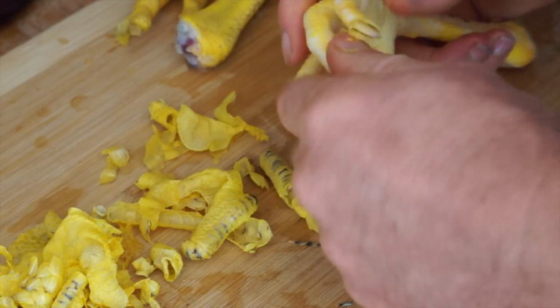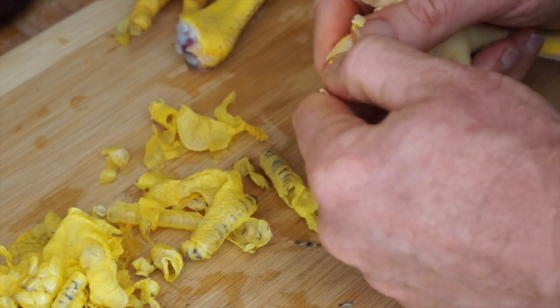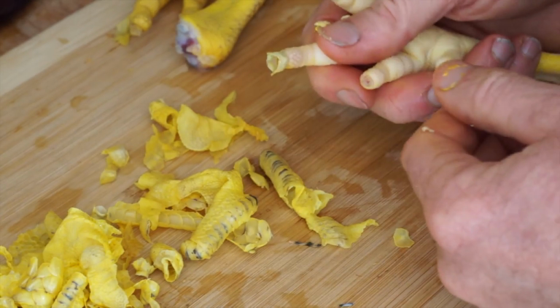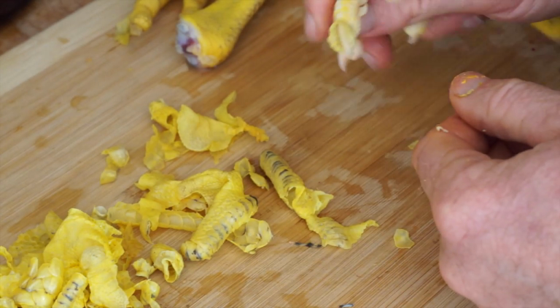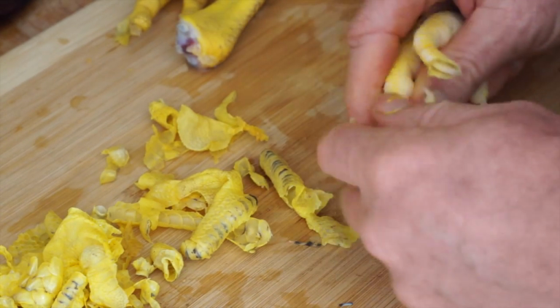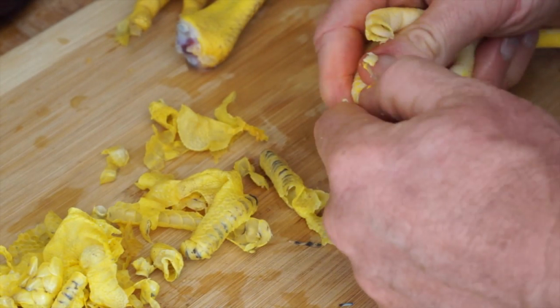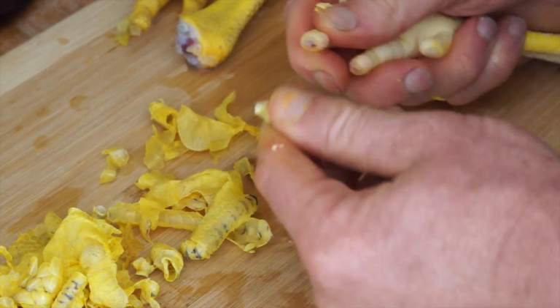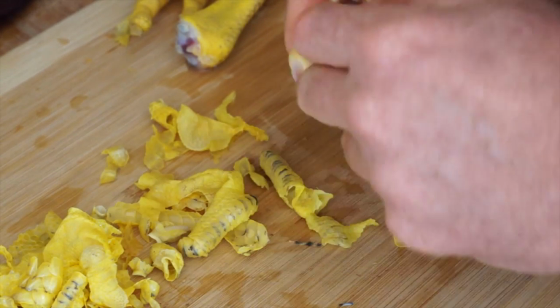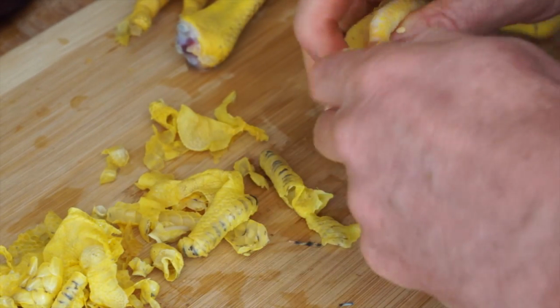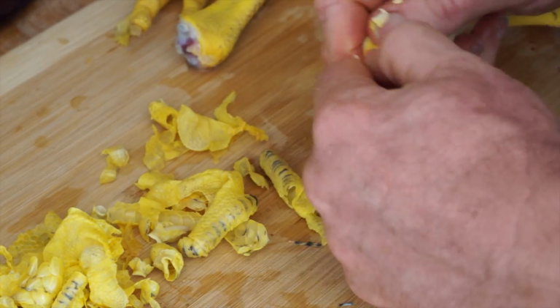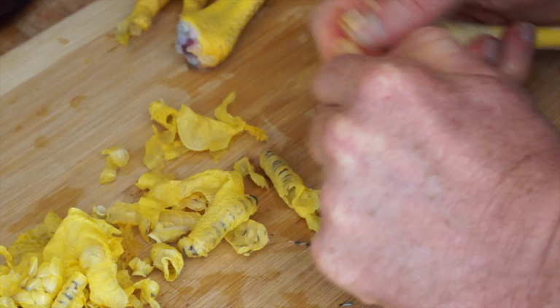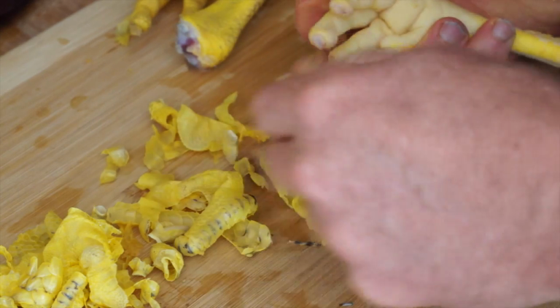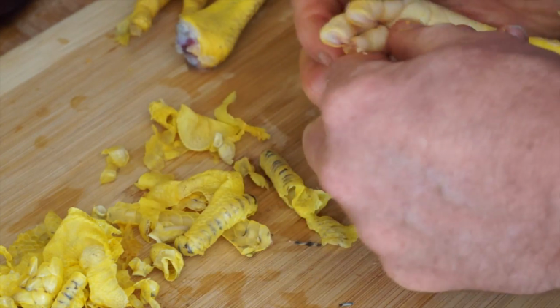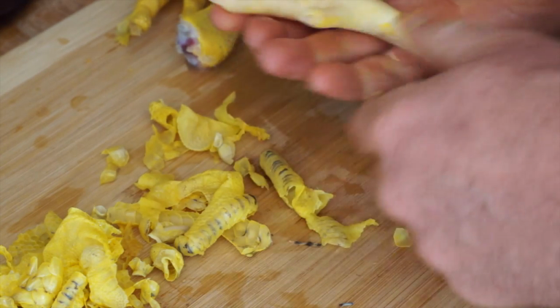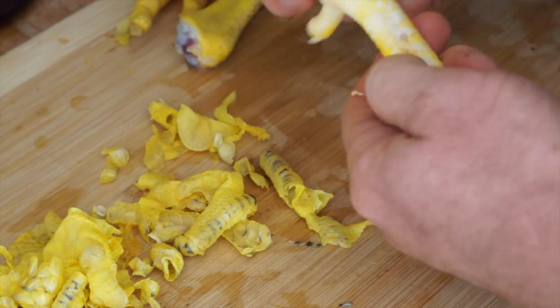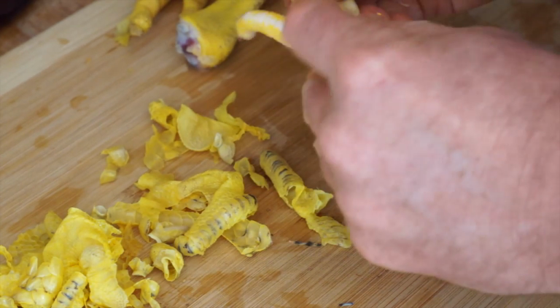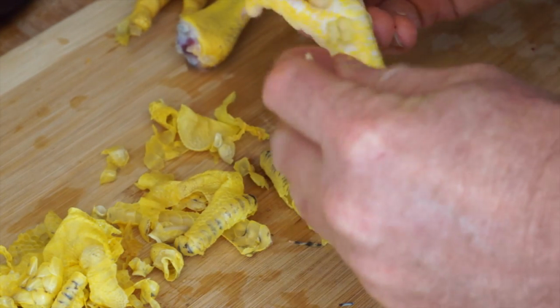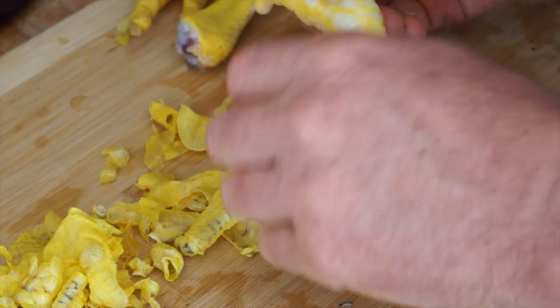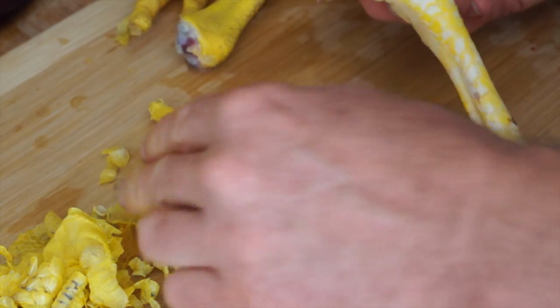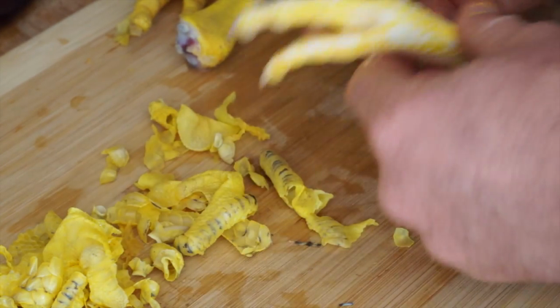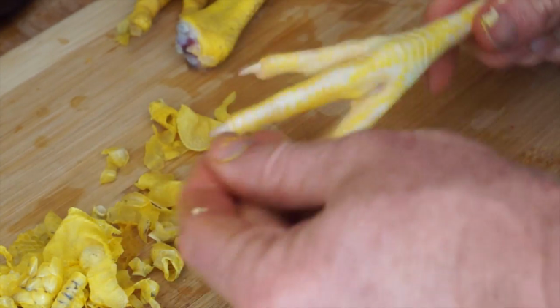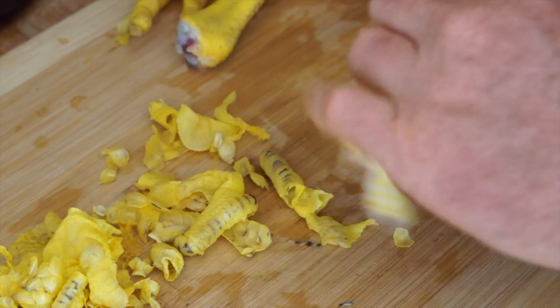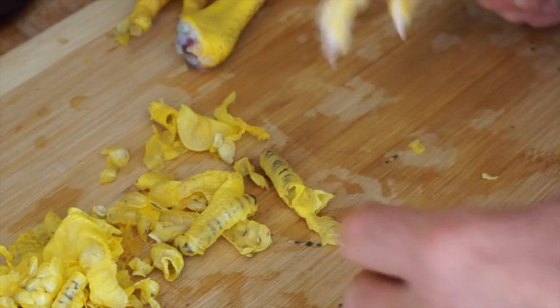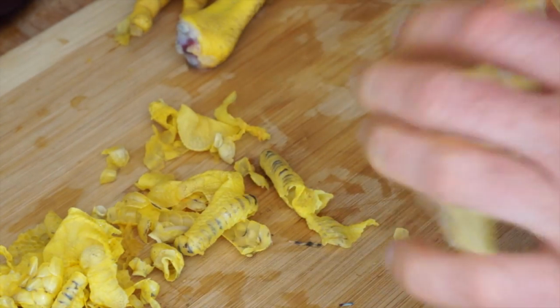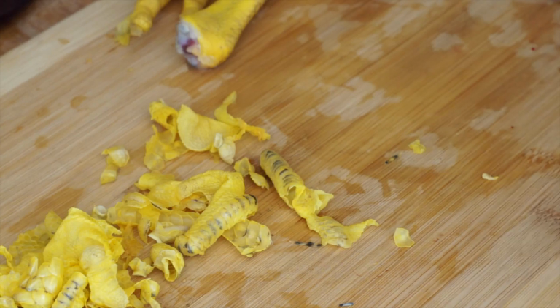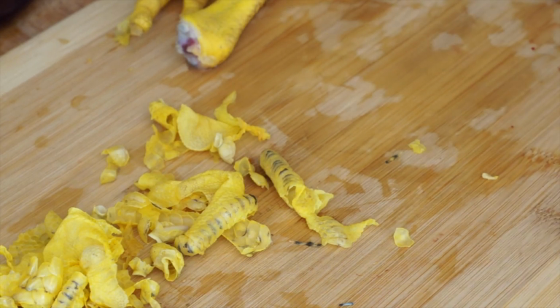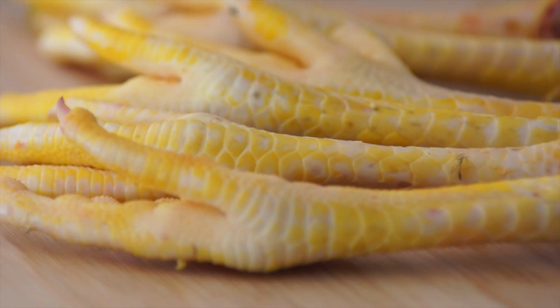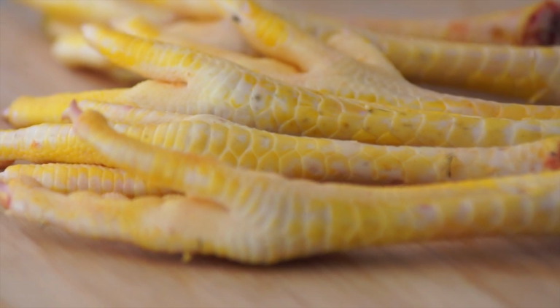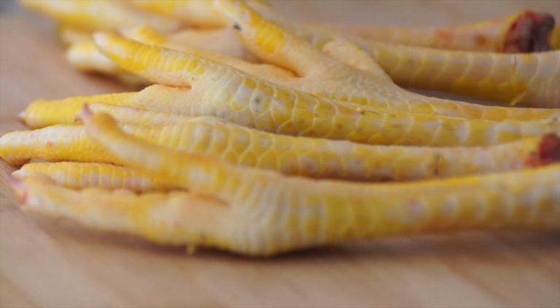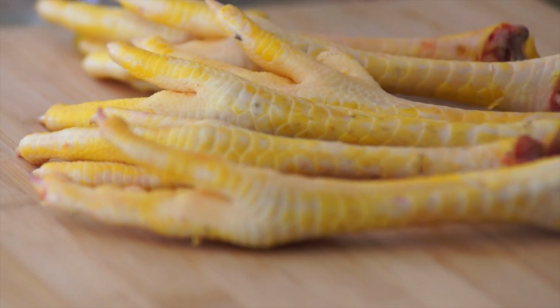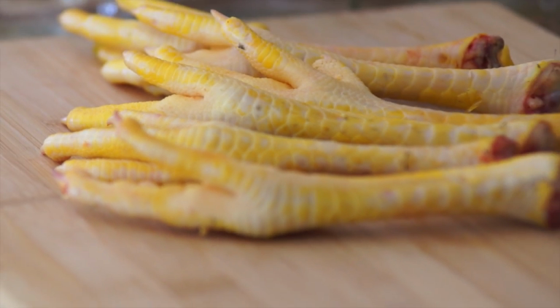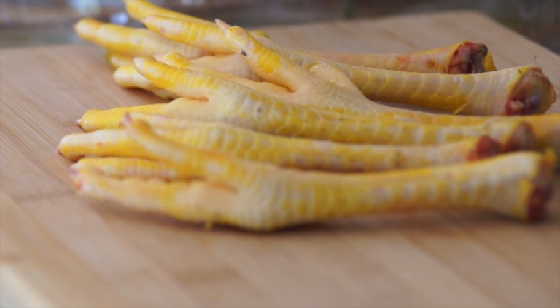At the nails — the claws — just squeeze them. And you could save those claws to make a chicken claw necklace. Six beautiful clean chicken feet ready to cook.